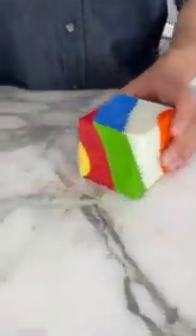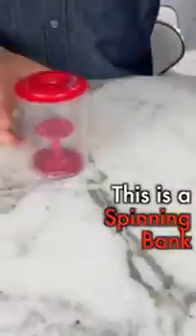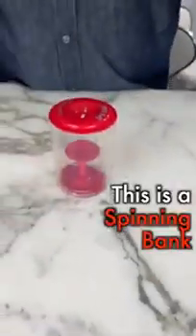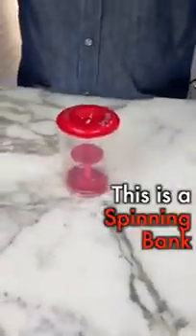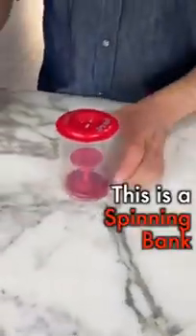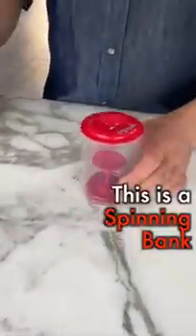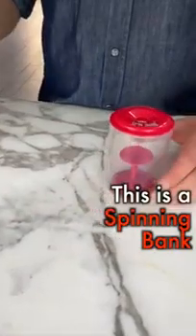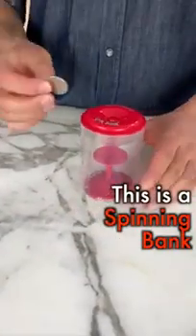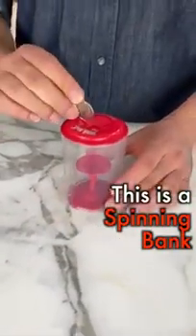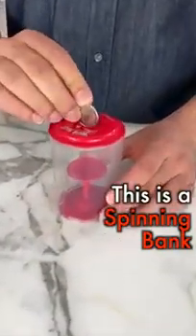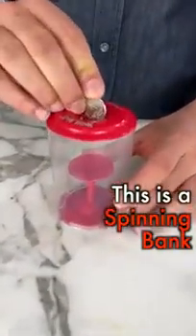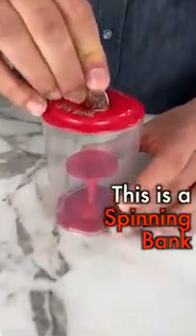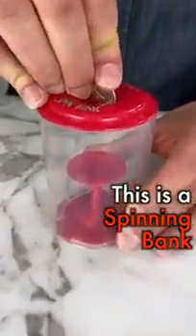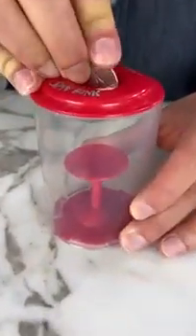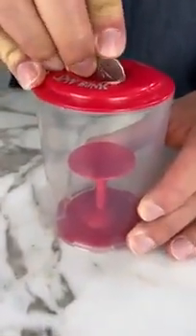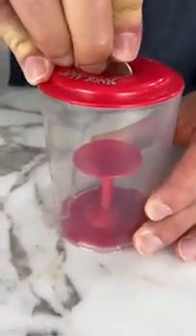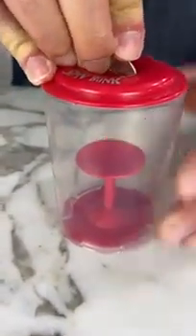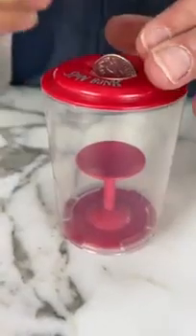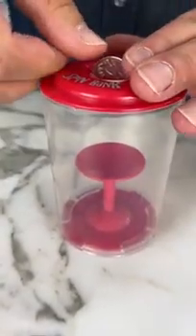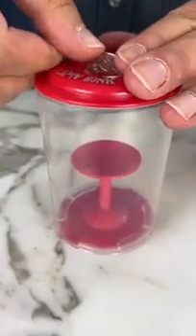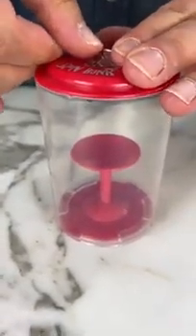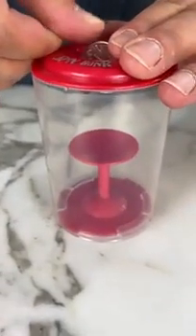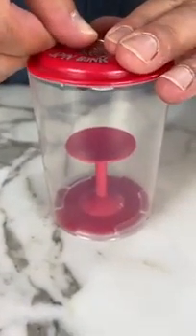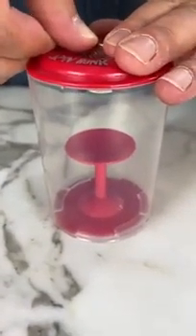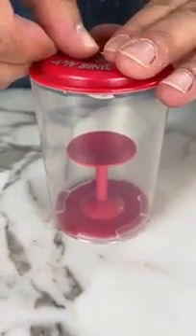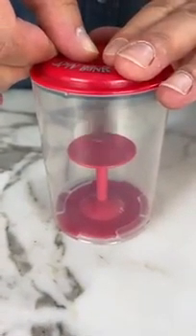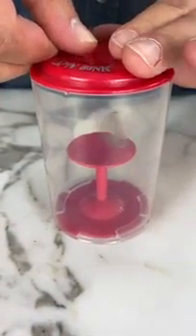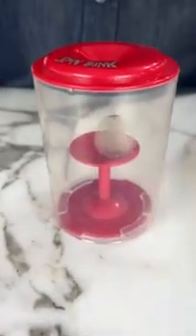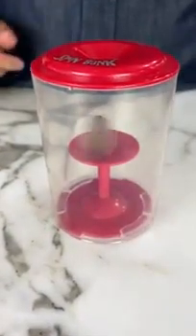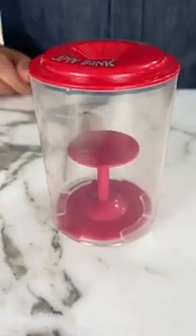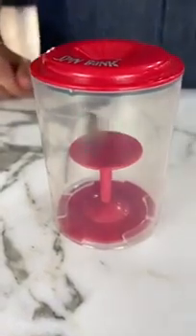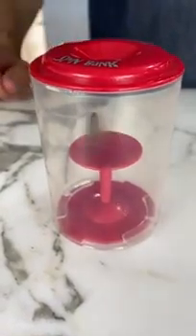This is a spin bank. You take a quarter and slowly you push it into the top of the bank, and then when you get it in, it spins on the platform below.